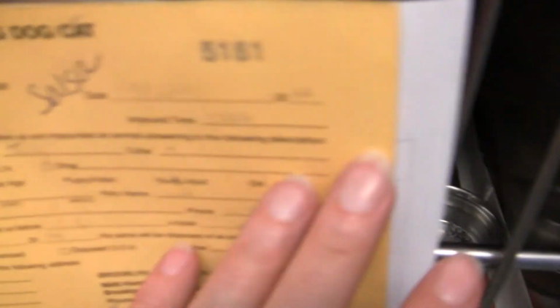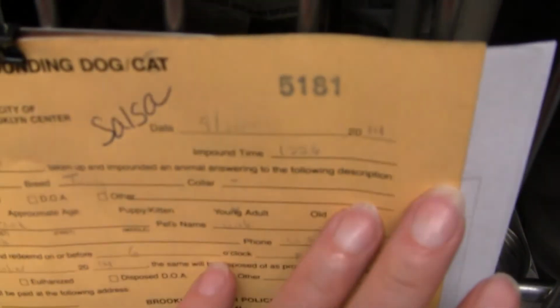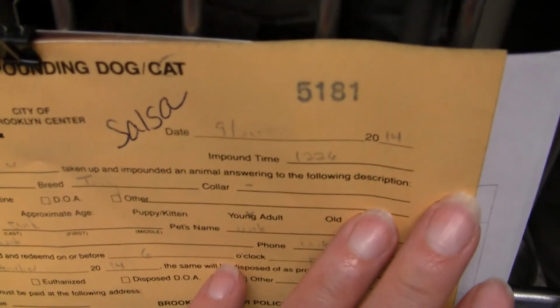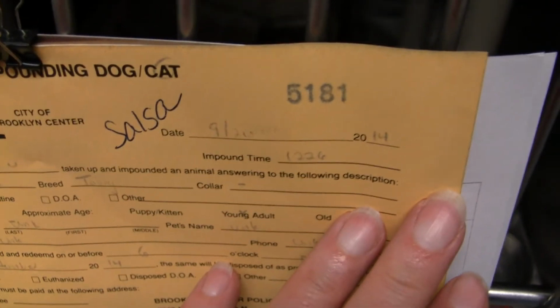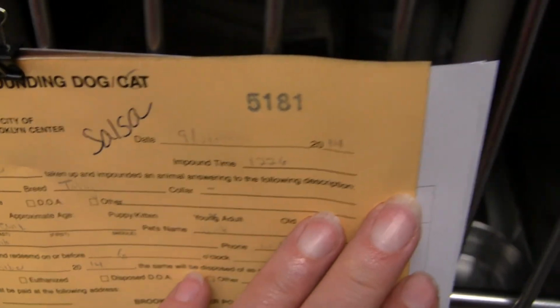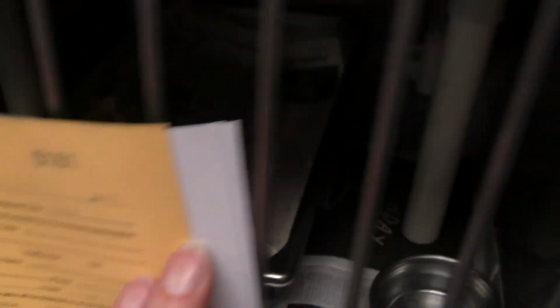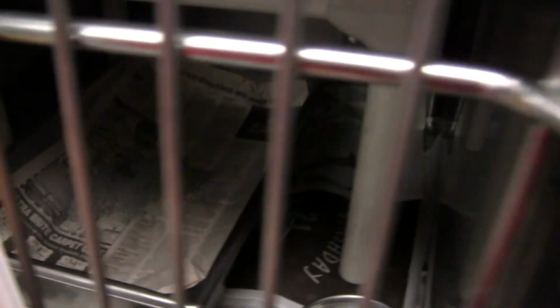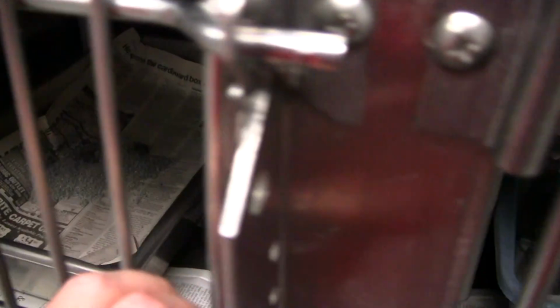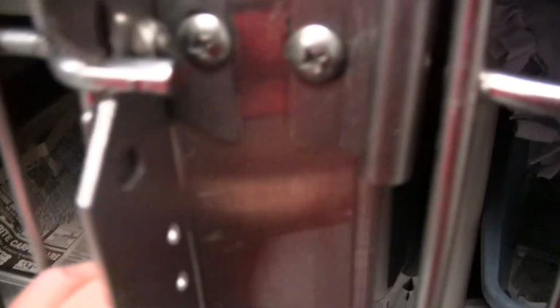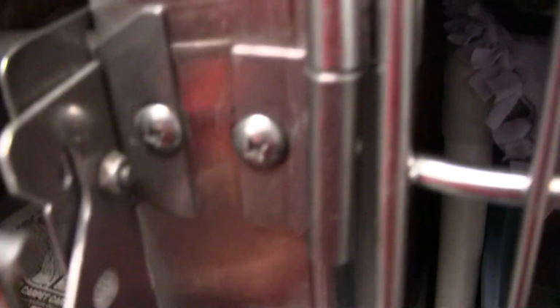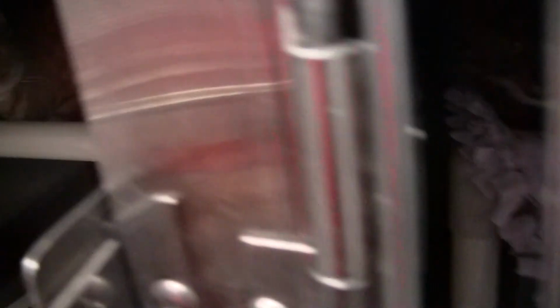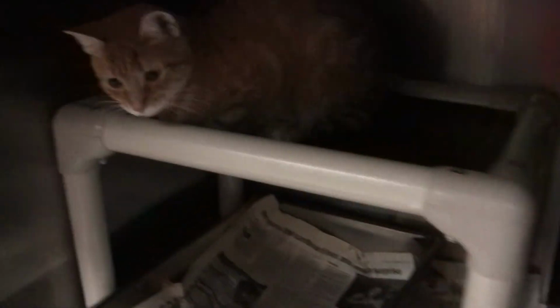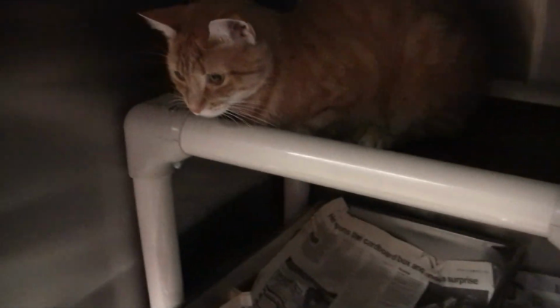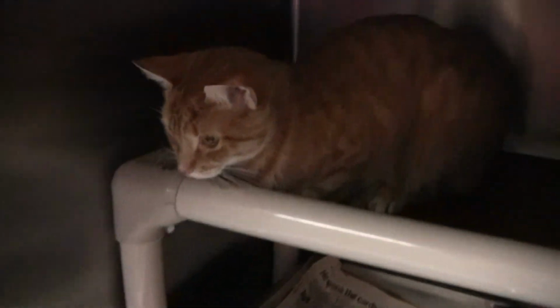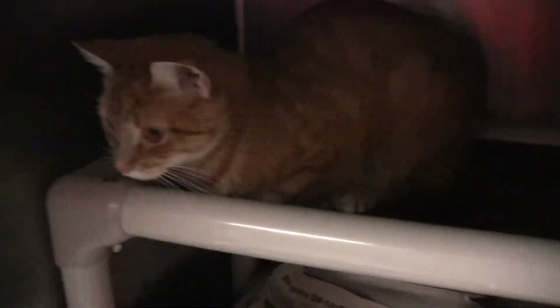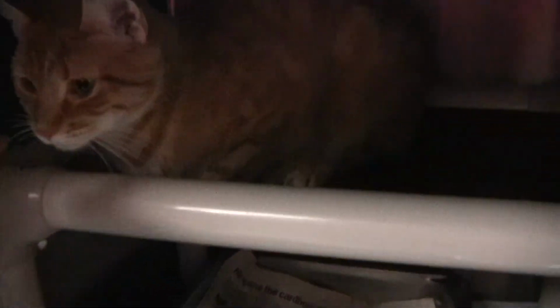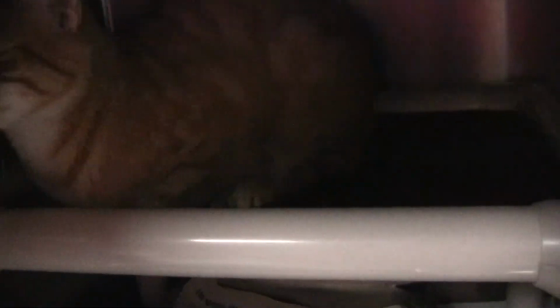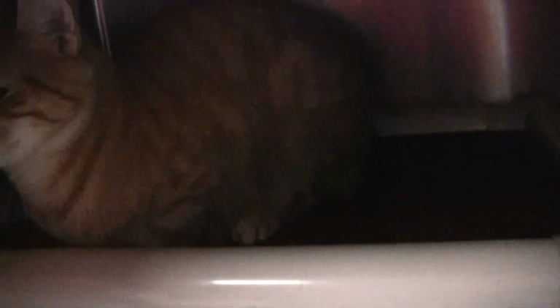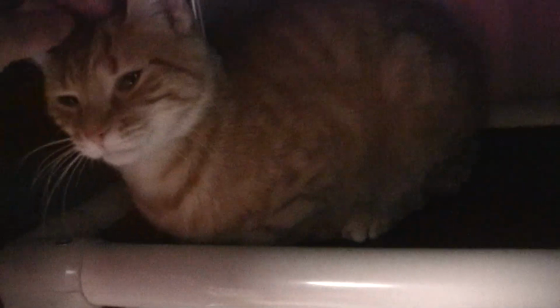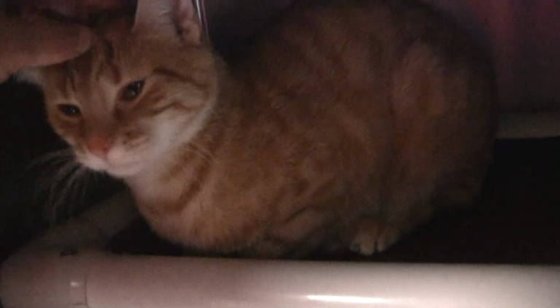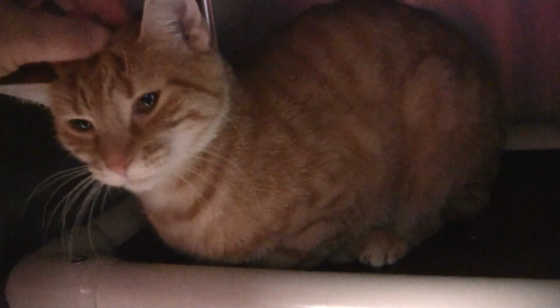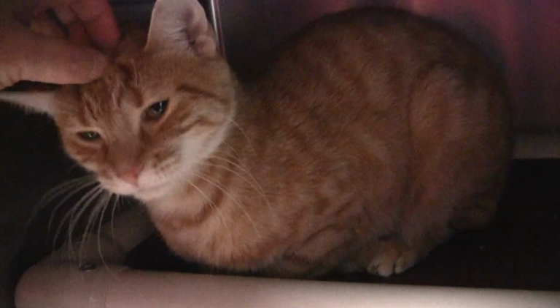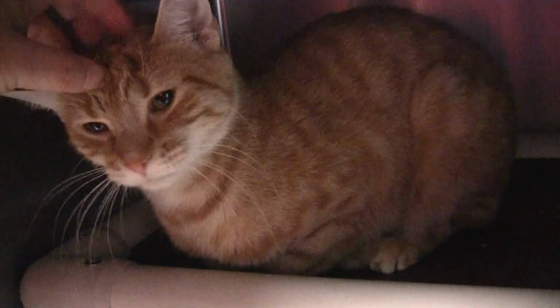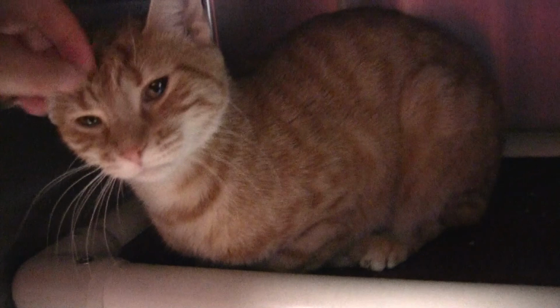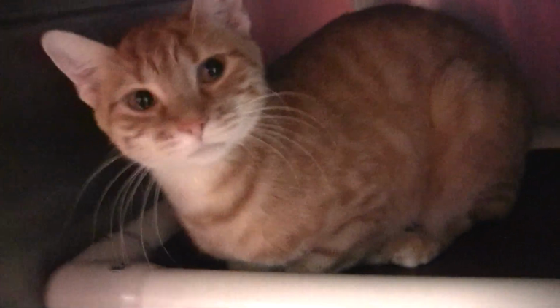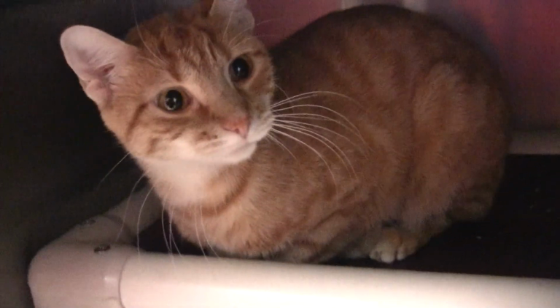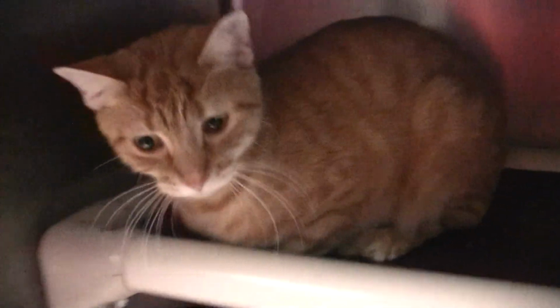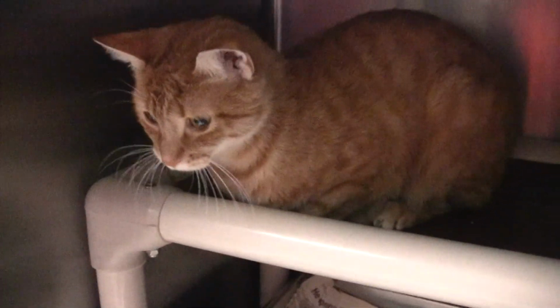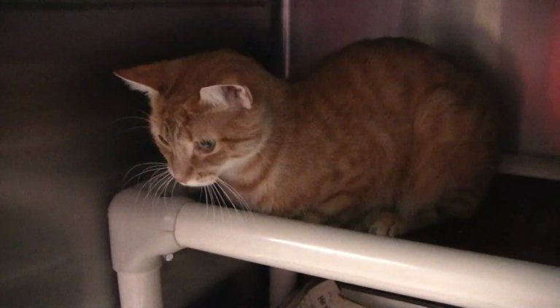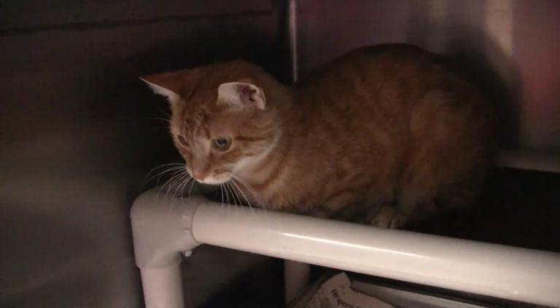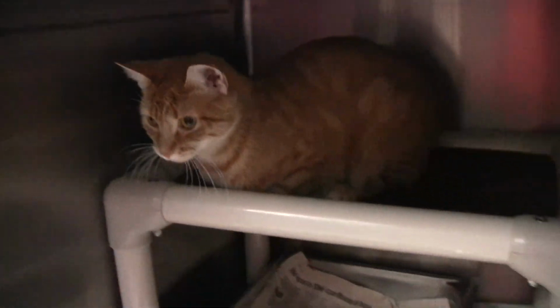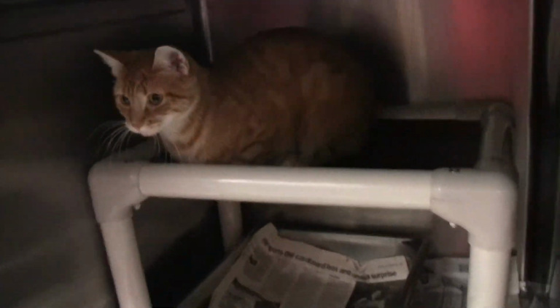Here is Salsa. Salsa is an orange girl. So she's very friendly.